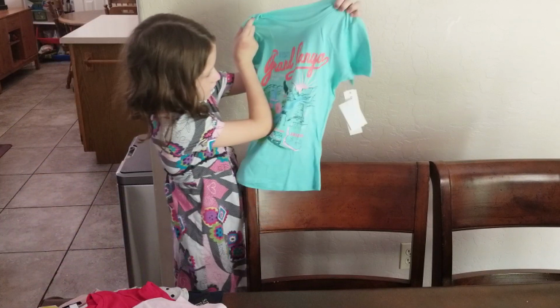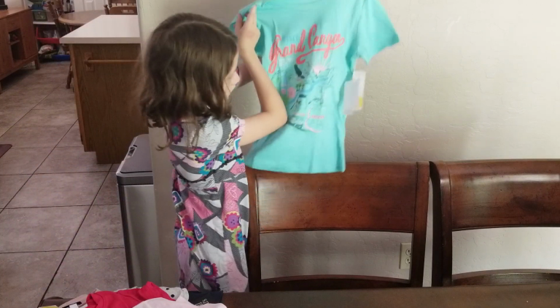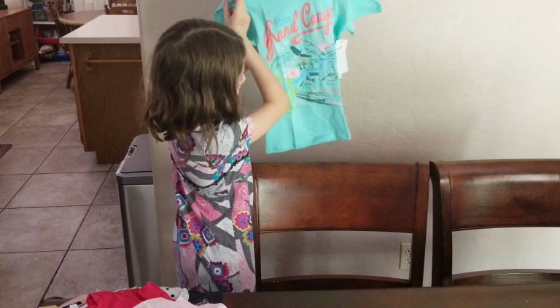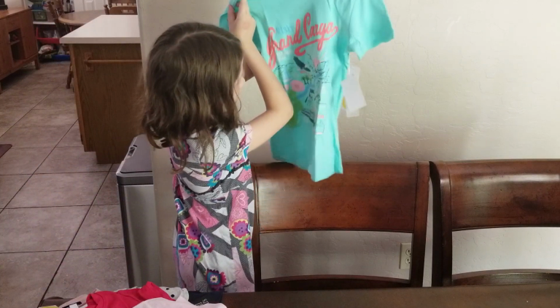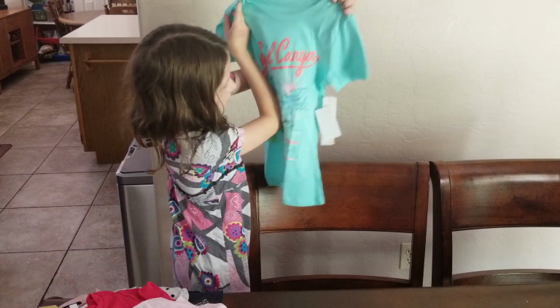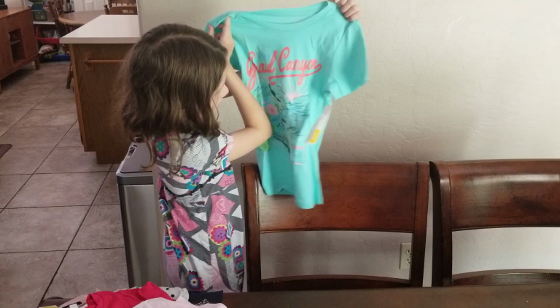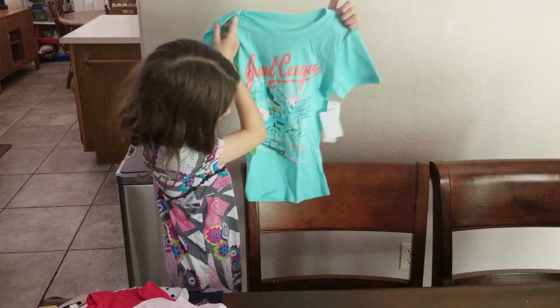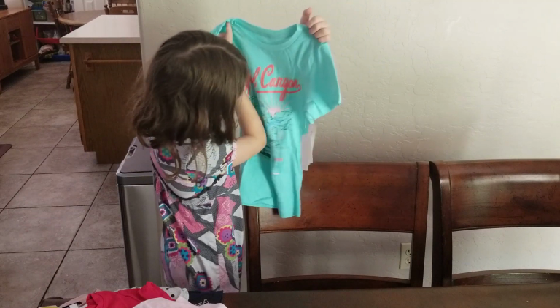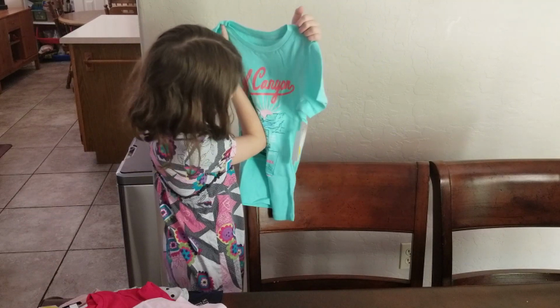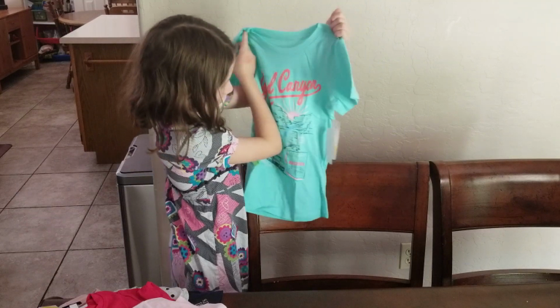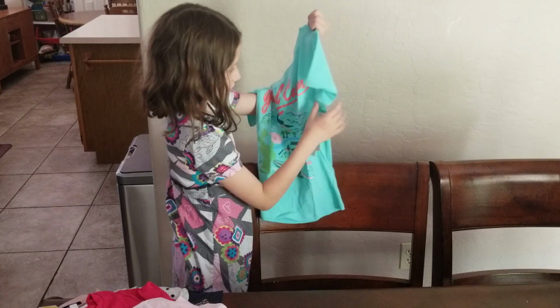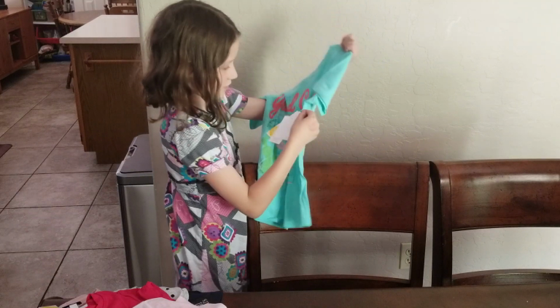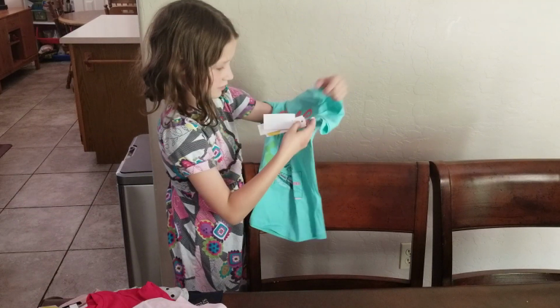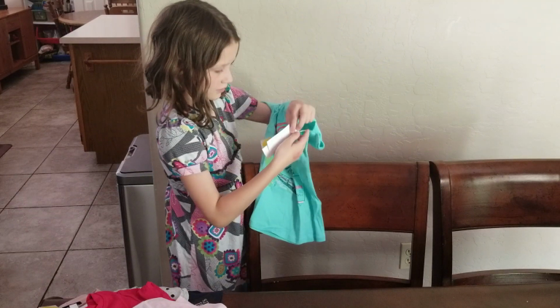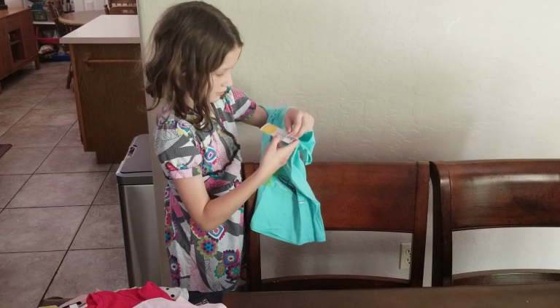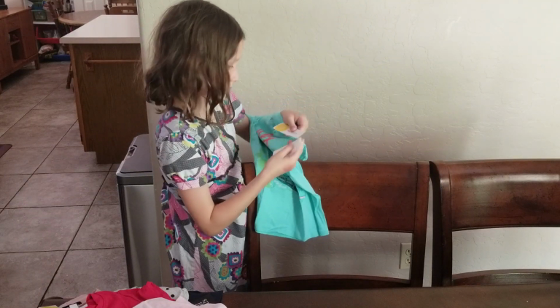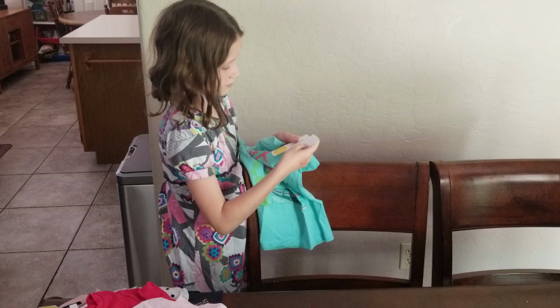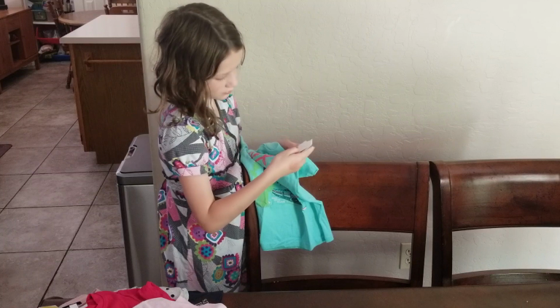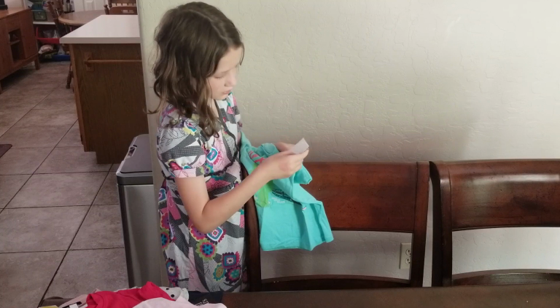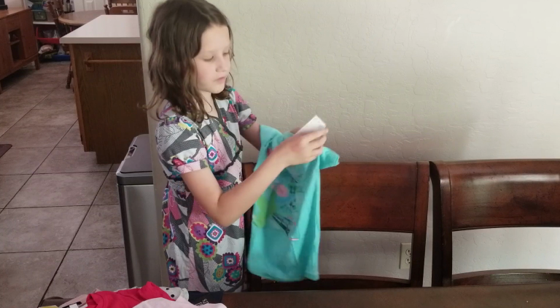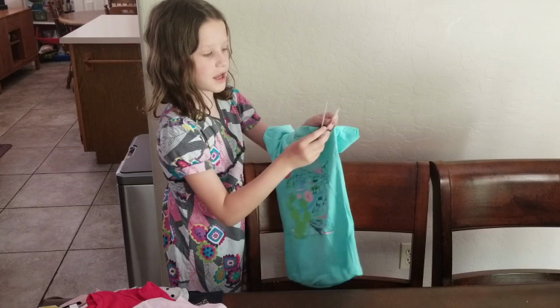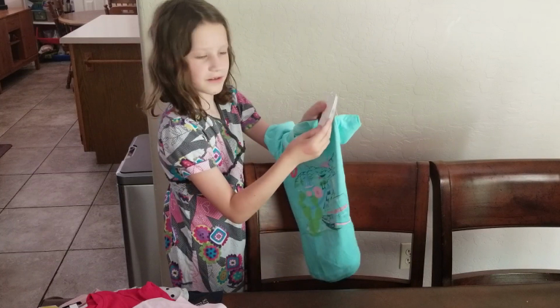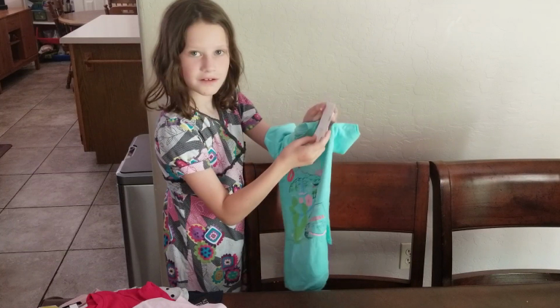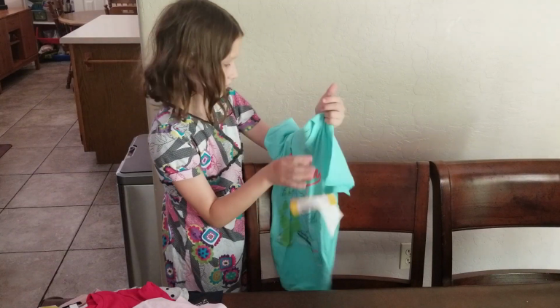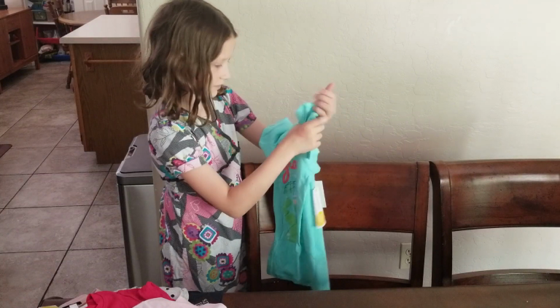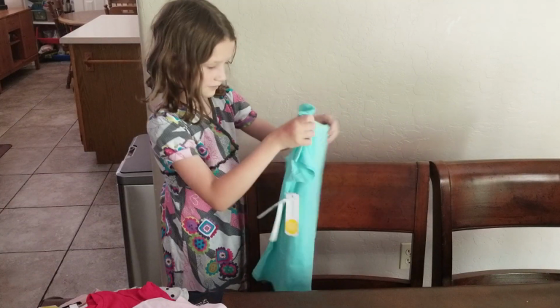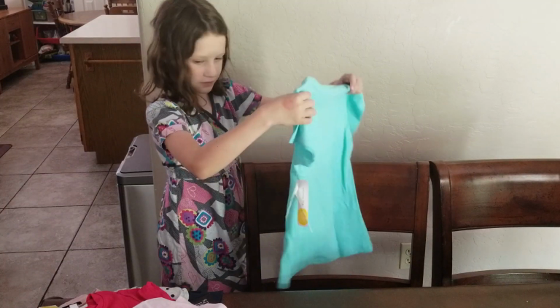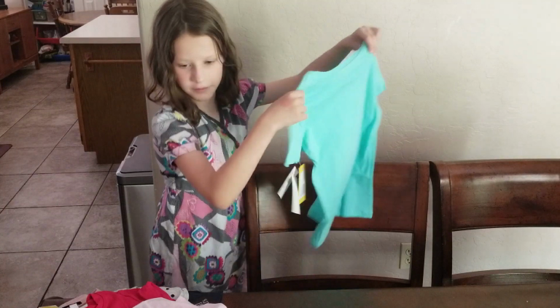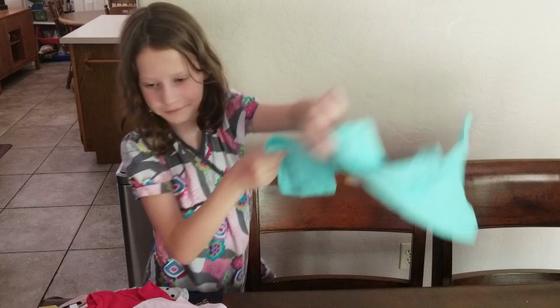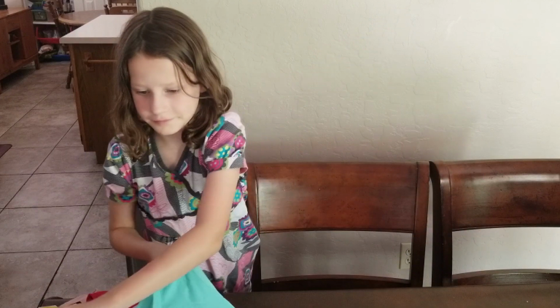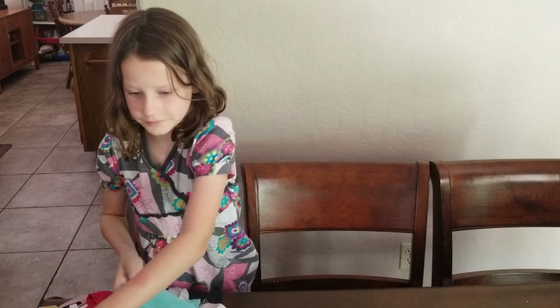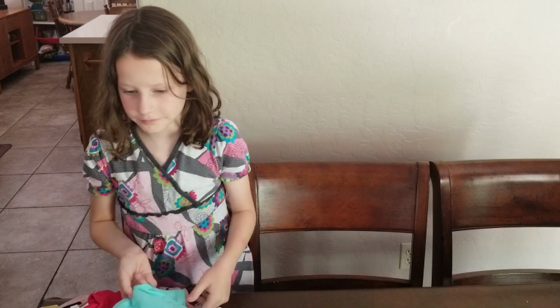Oh, 'Visit the Grand Canyon' — we've been there, we're in Arizona! This one is also $12, from Odin and Ivy. Alright, let's talk about what we liked and maybe what we didn't like.